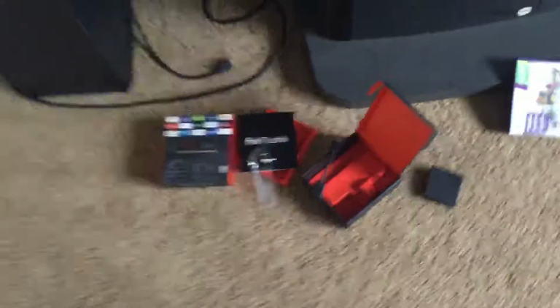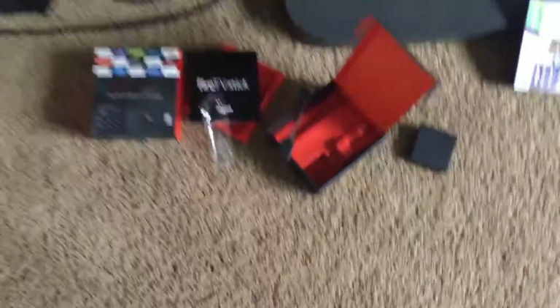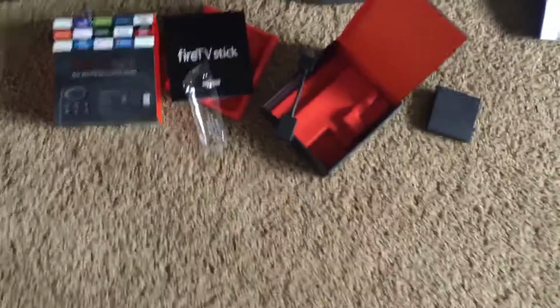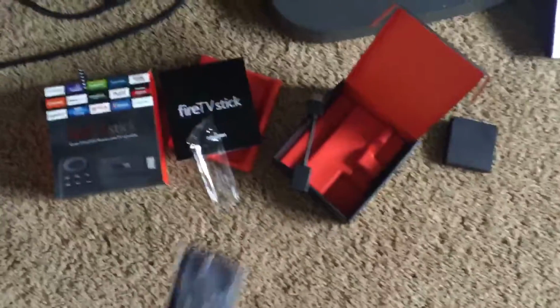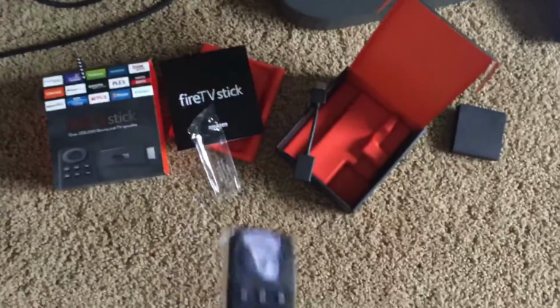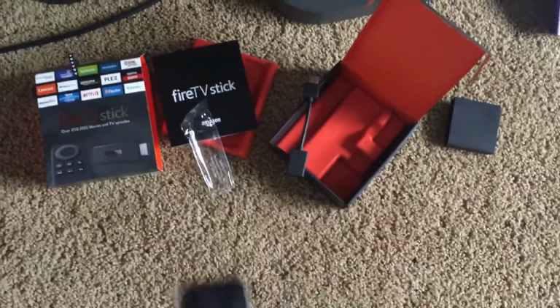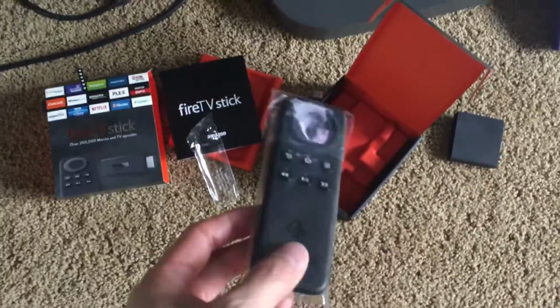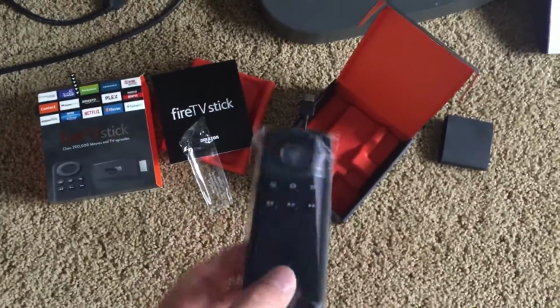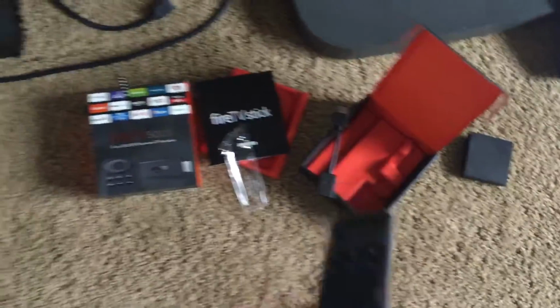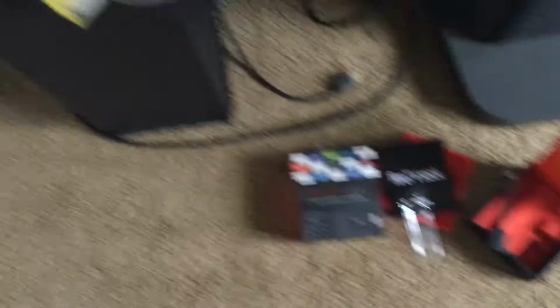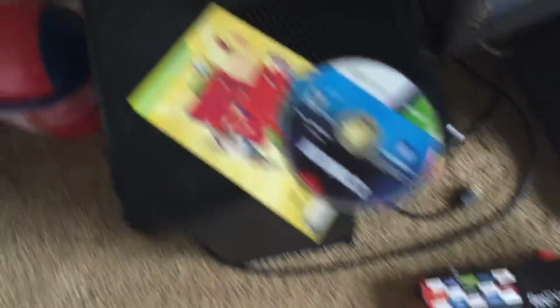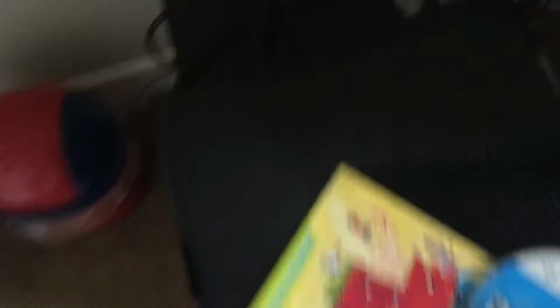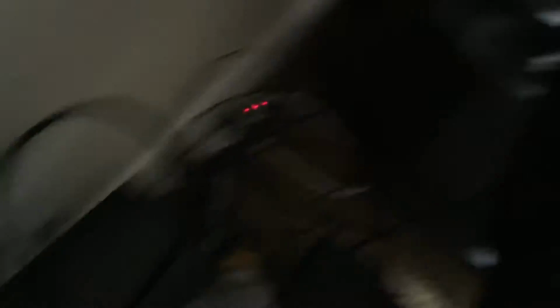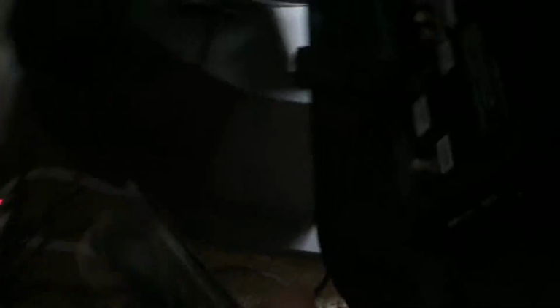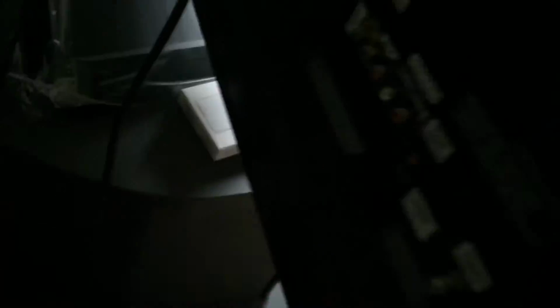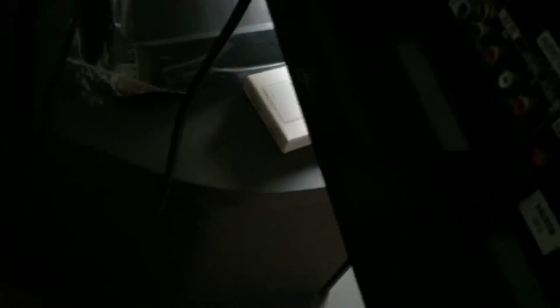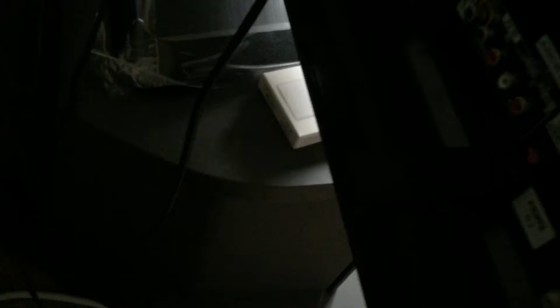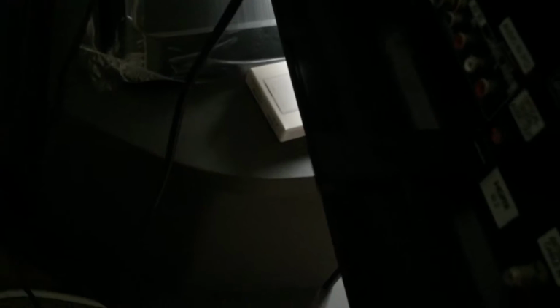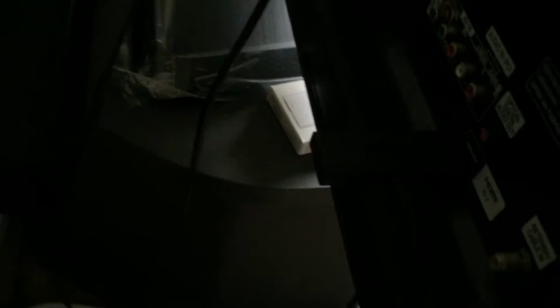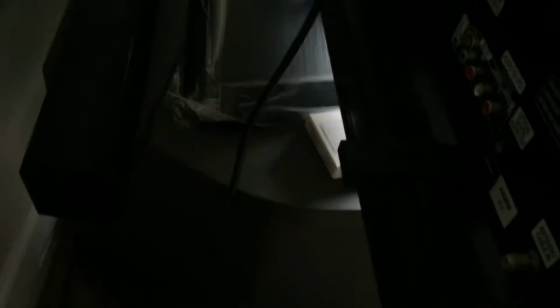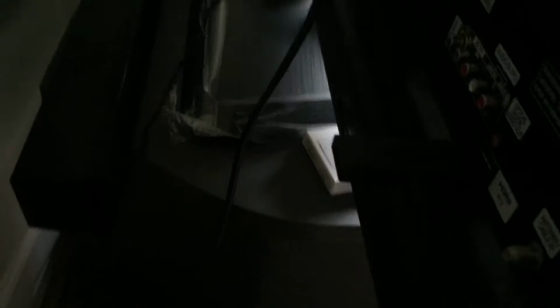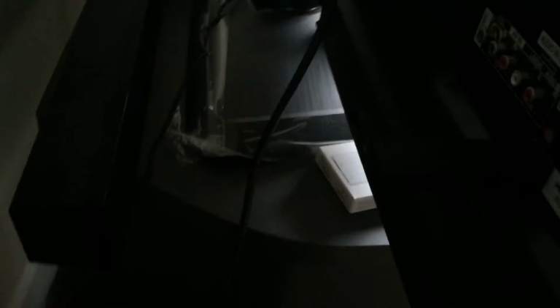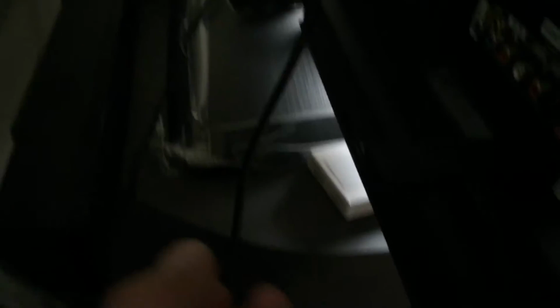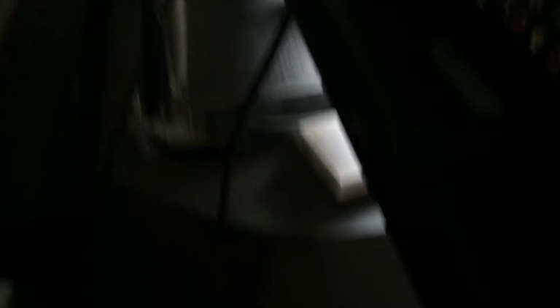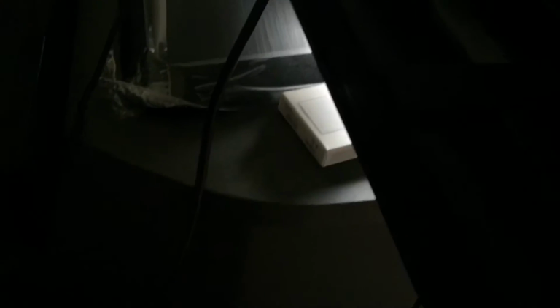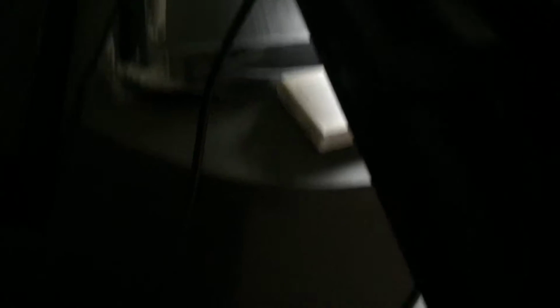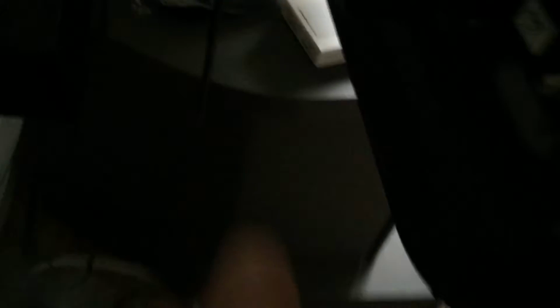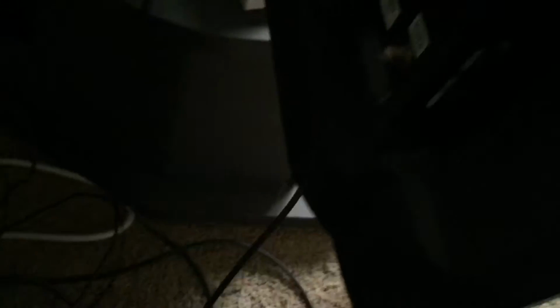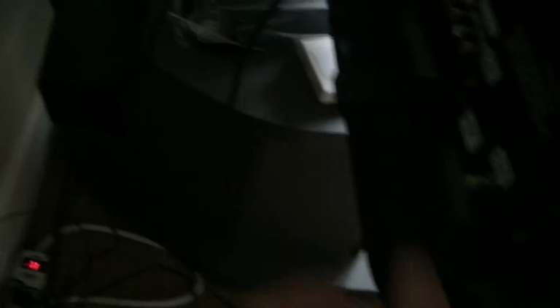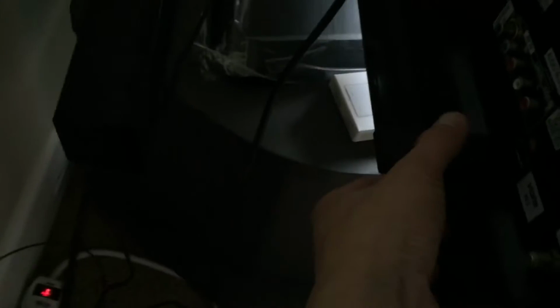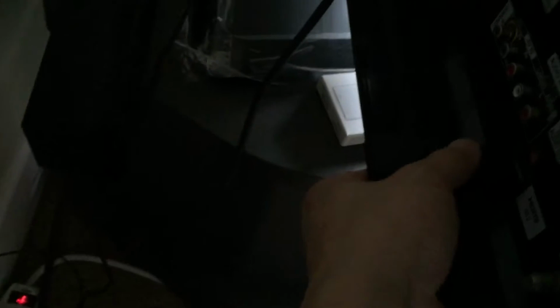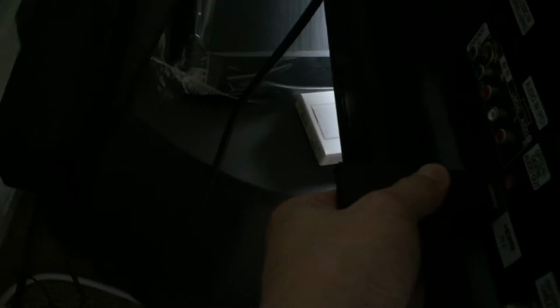Hey guys, so when you get the box, there's a remote and then there's a stick. Stick right here.